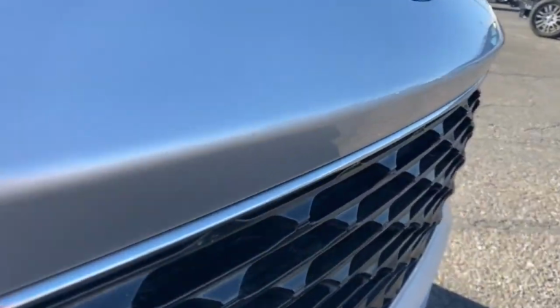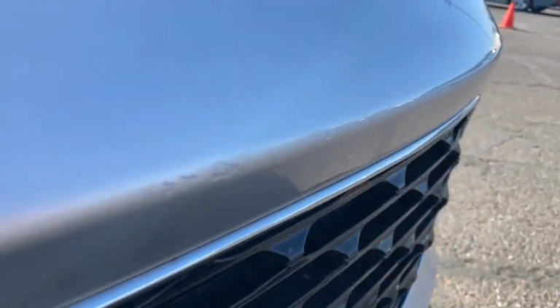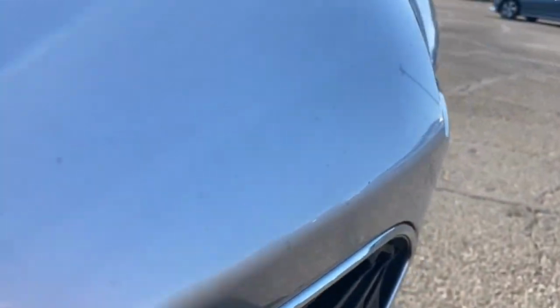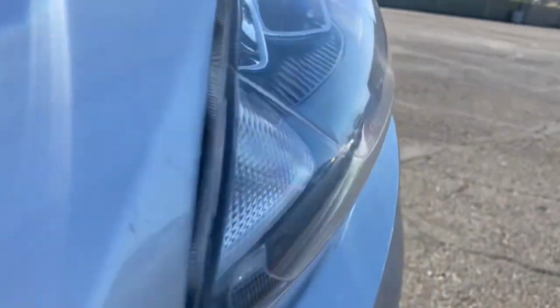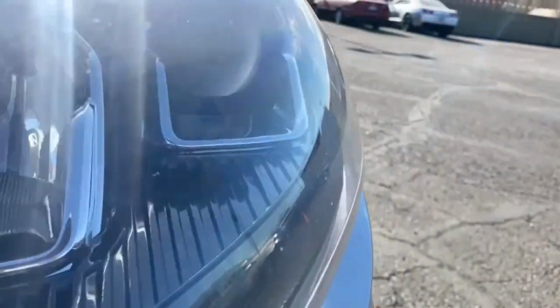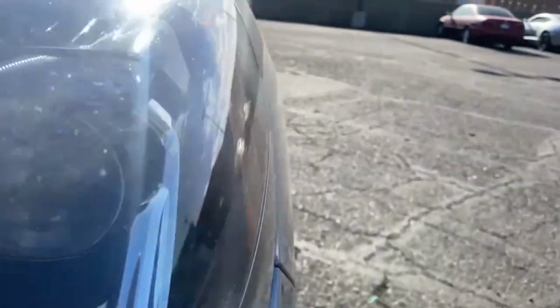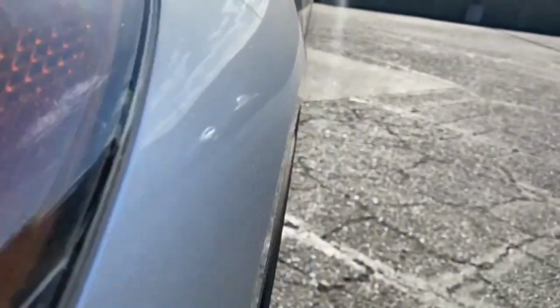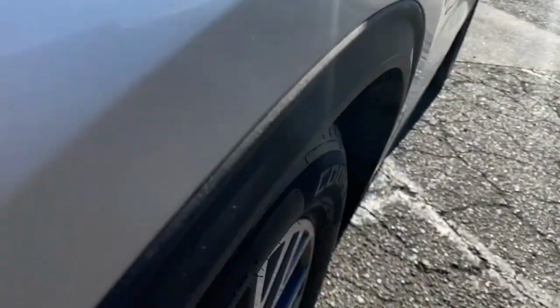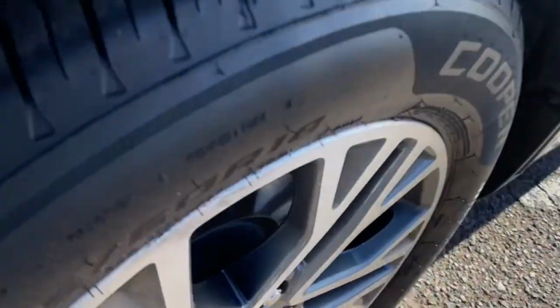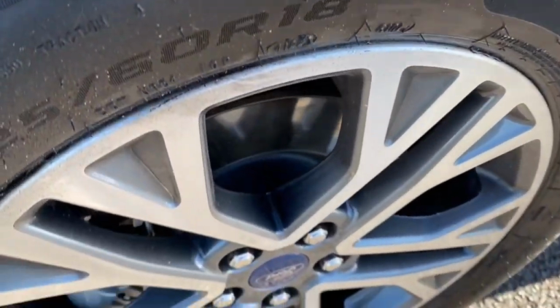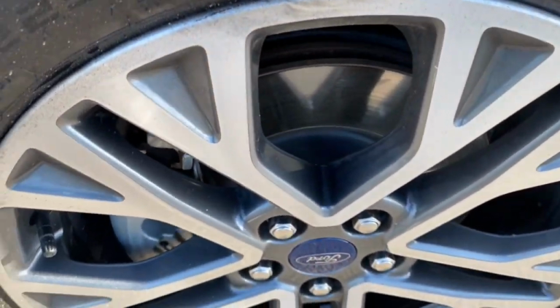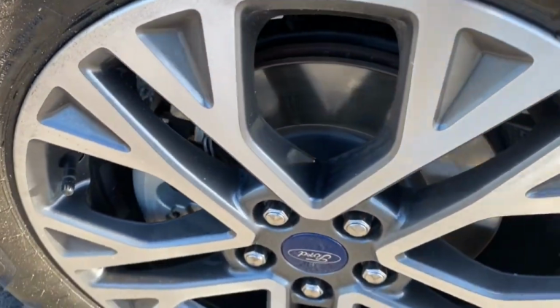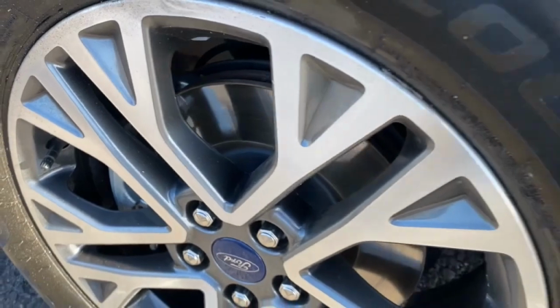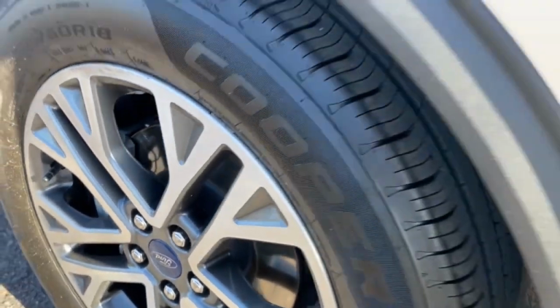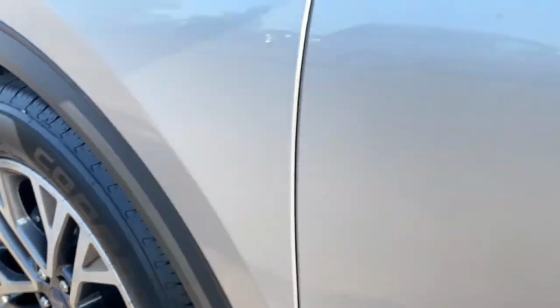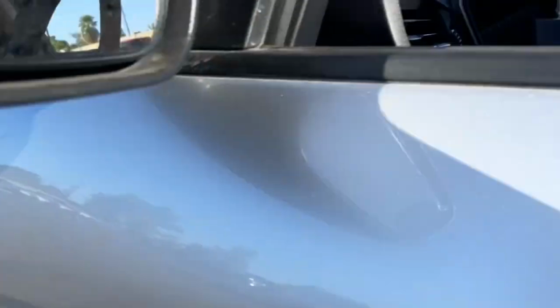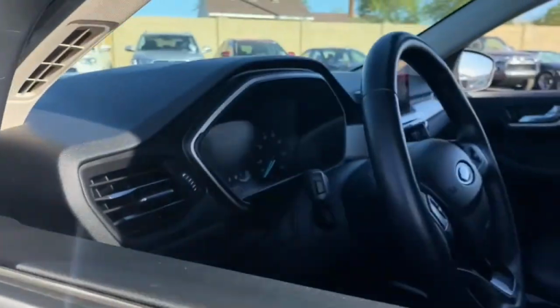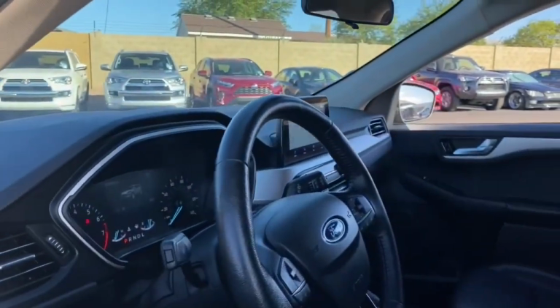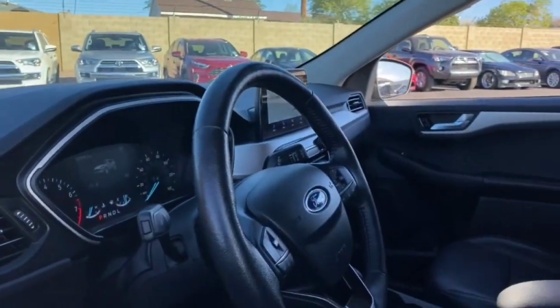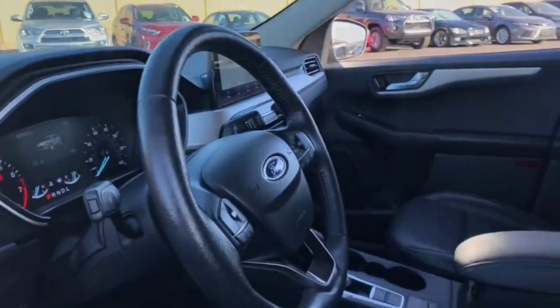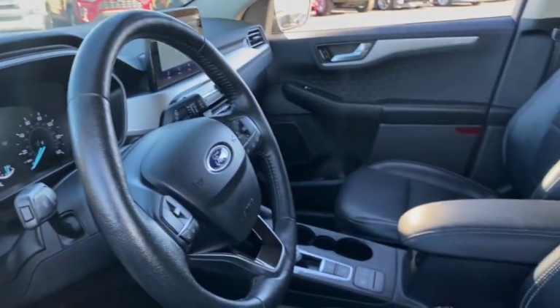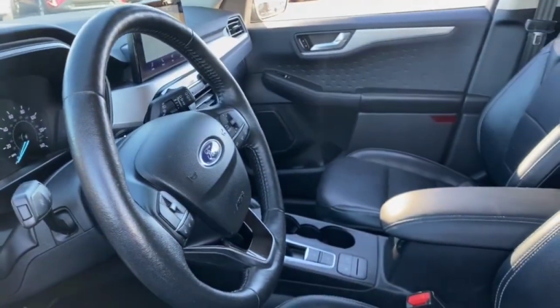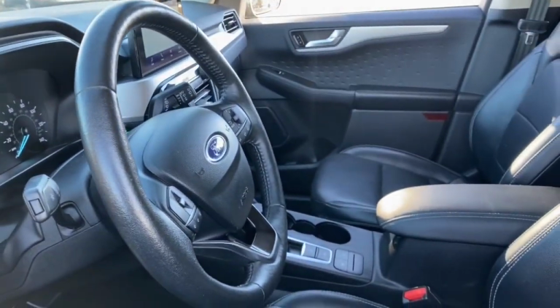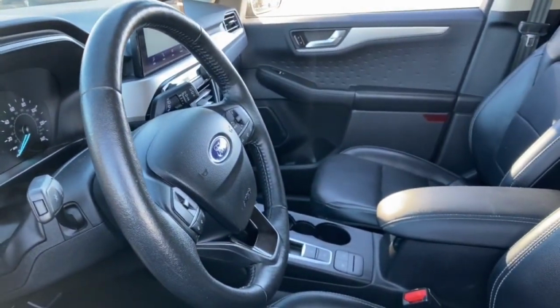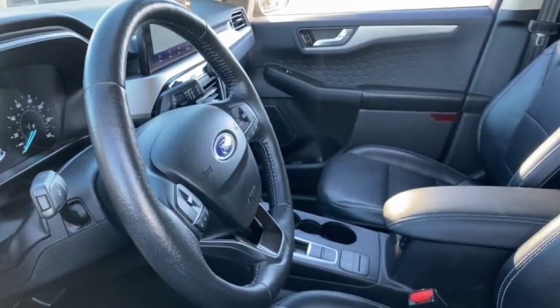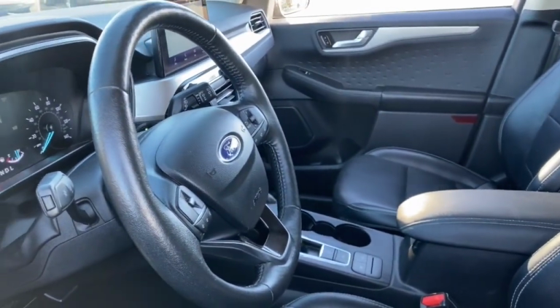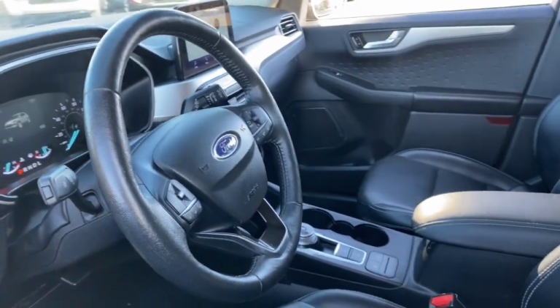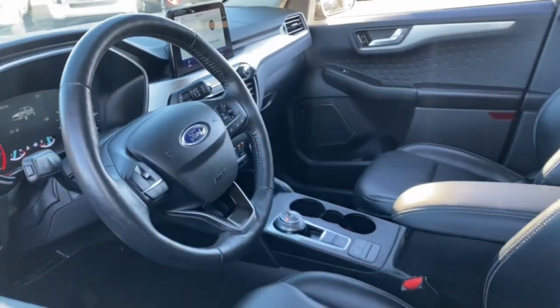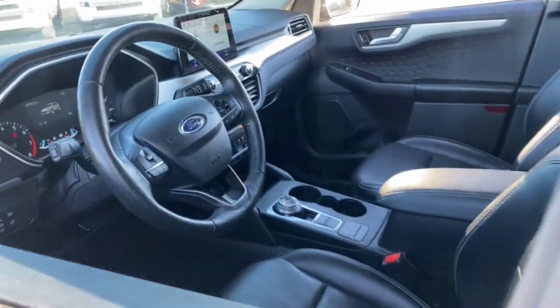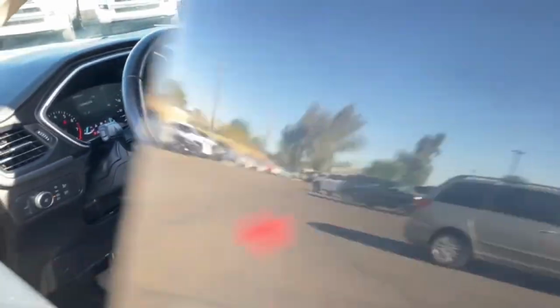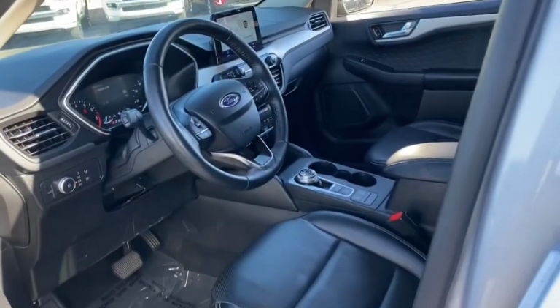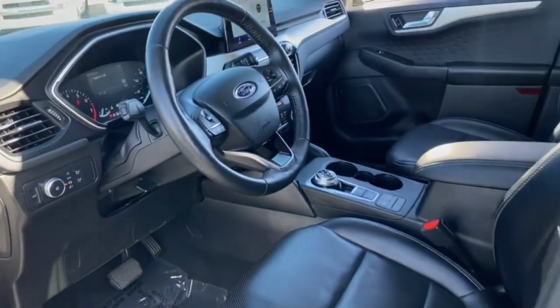Feel relaxed and confident in this capable, comfortable Escape. Treat yourself to a test drive today. Our staff will toss you the keys and give you an outstanding customer experience.